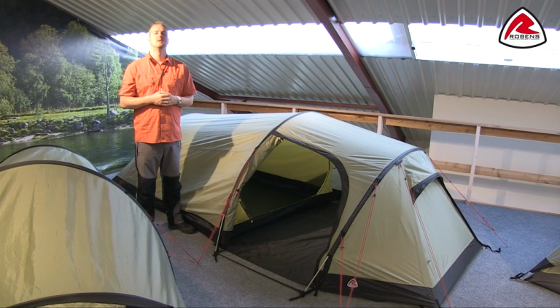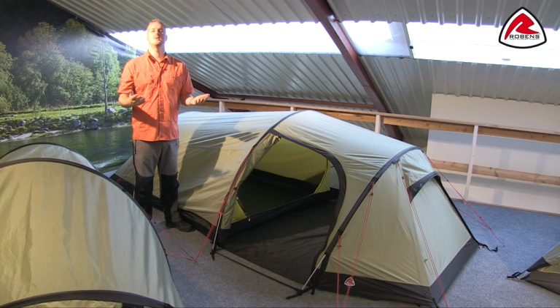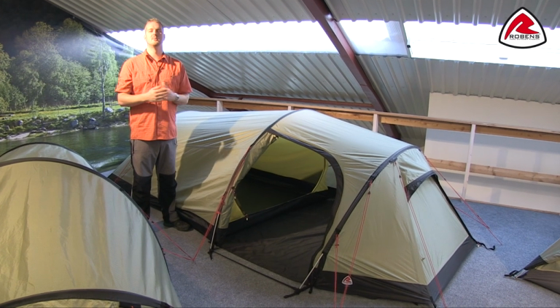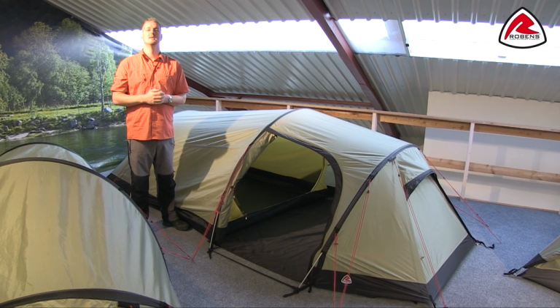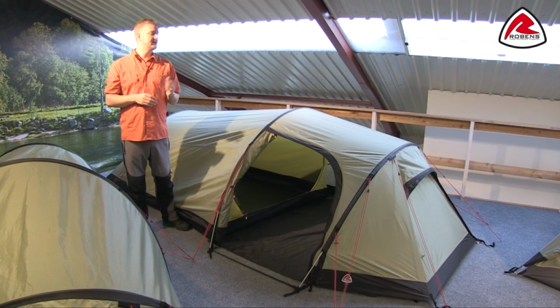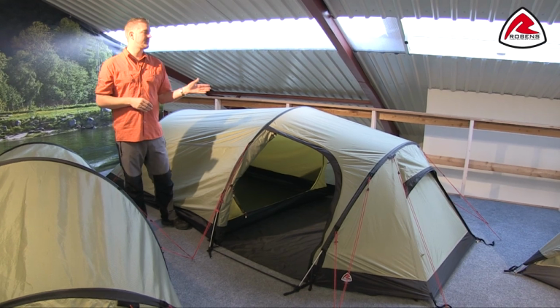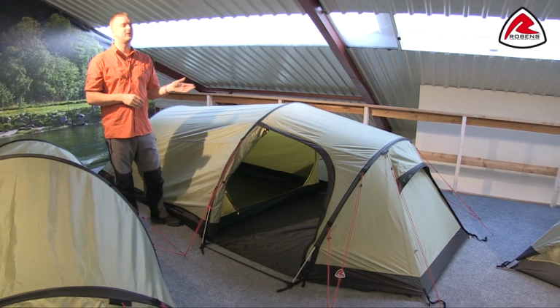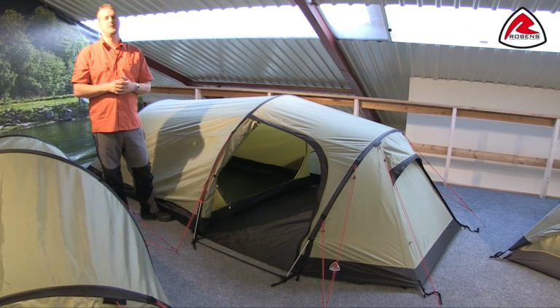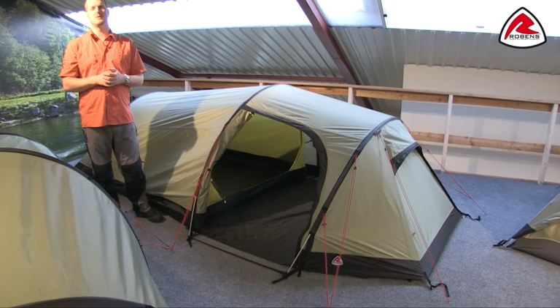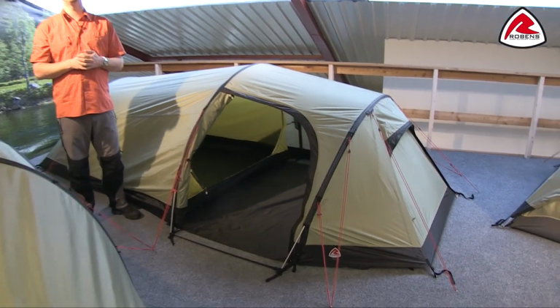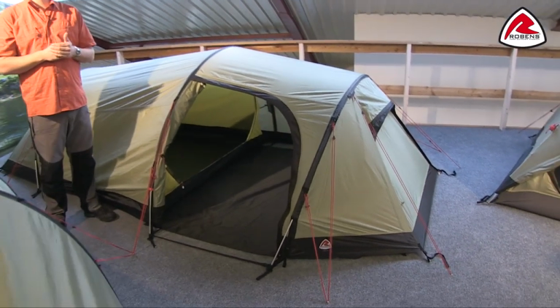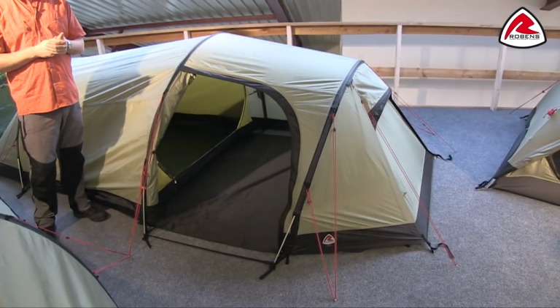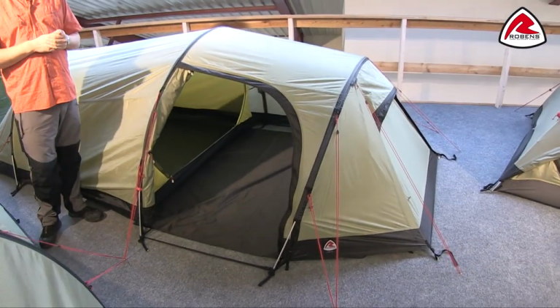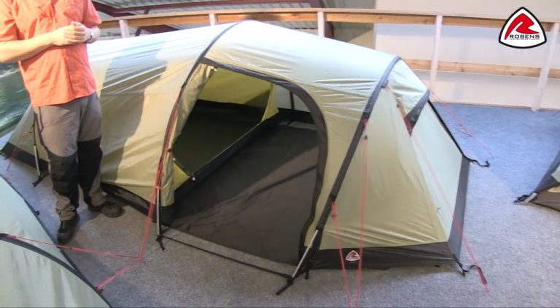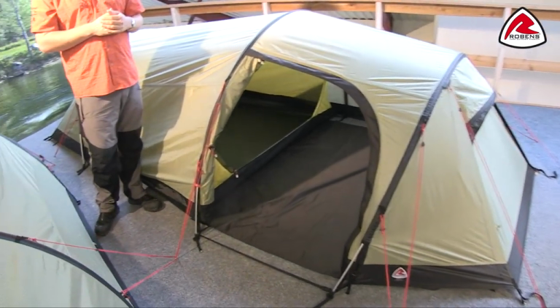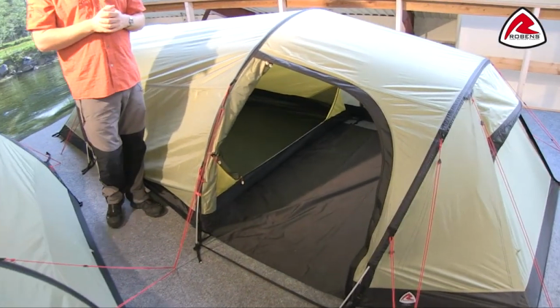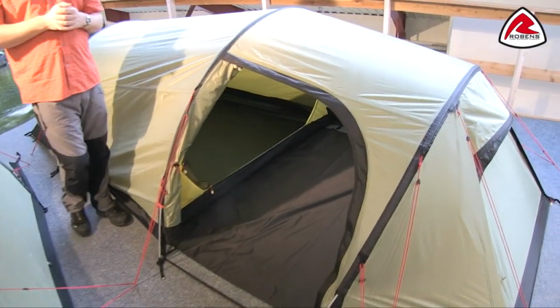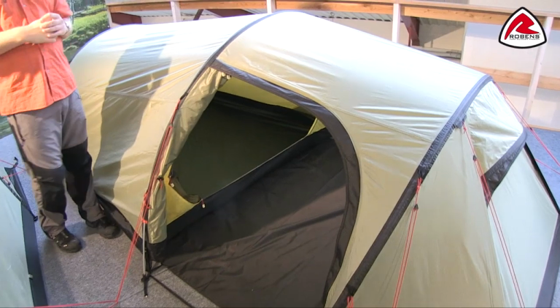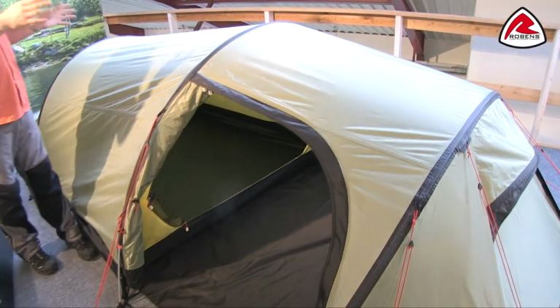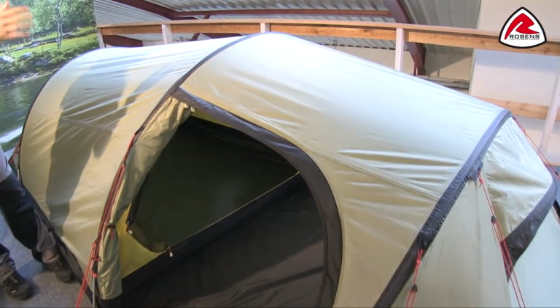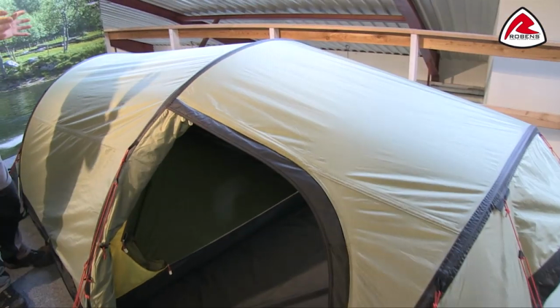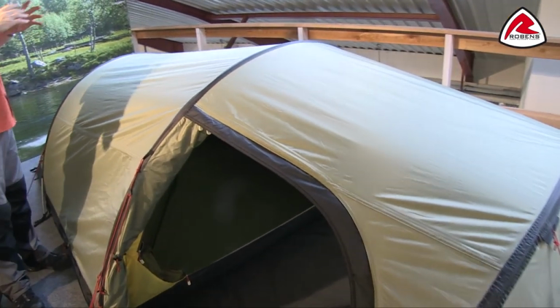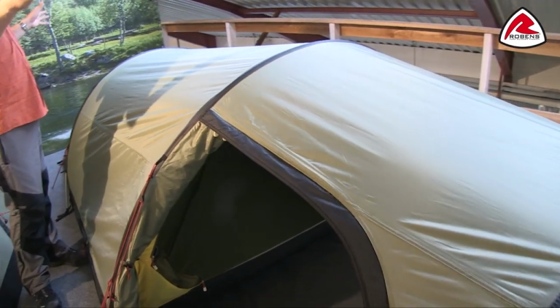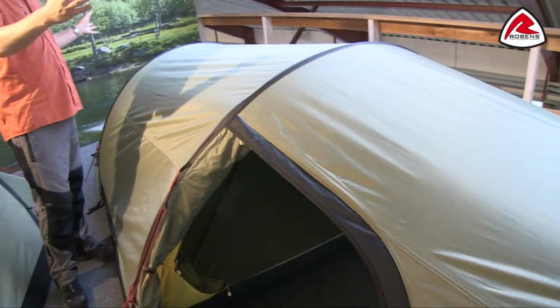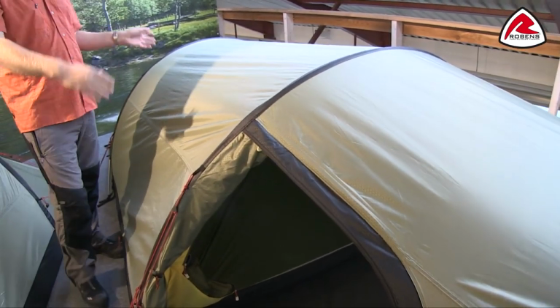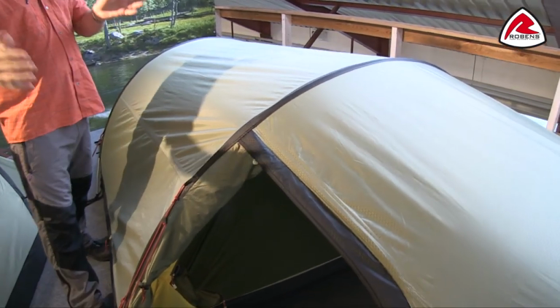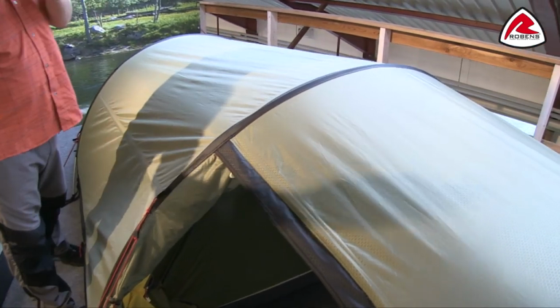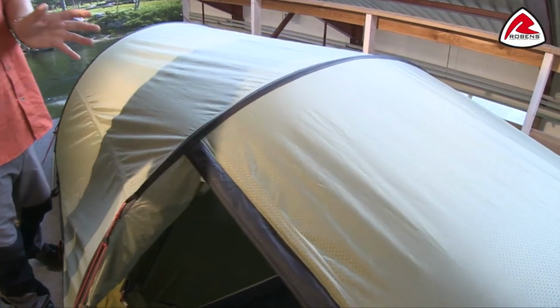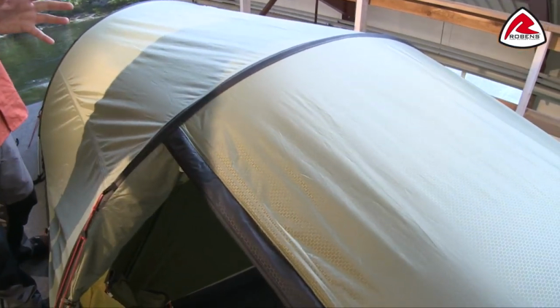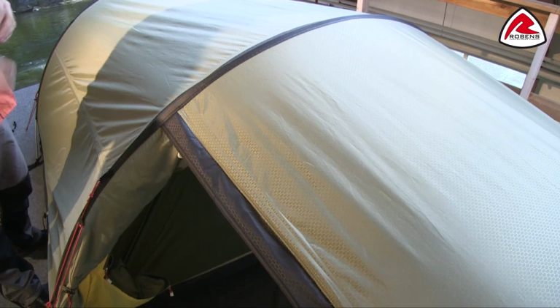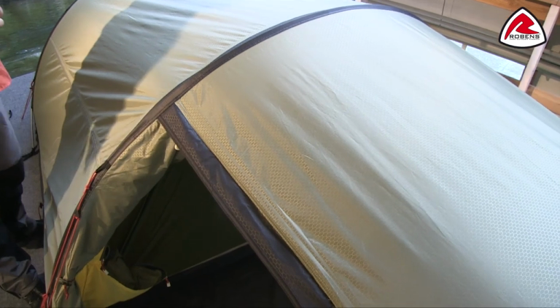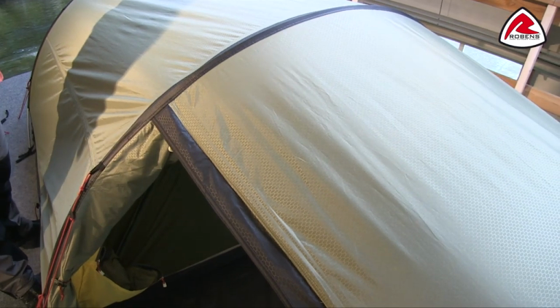Hi and welcome to Robins. In this film I'm going to talk you through the features of our Voyager 3EX which is in our trail collection. The Voyager 3EX is a three-person tunnel design tent which has this extended porch area on the front.